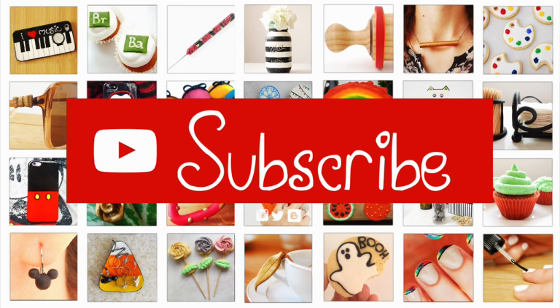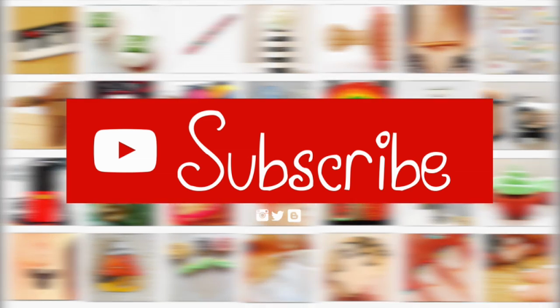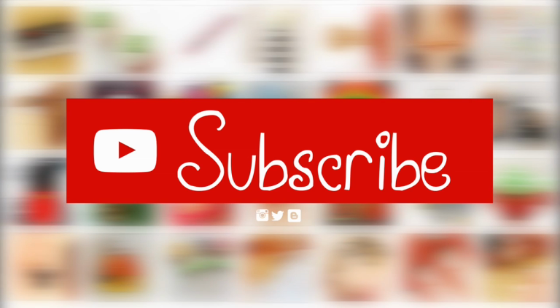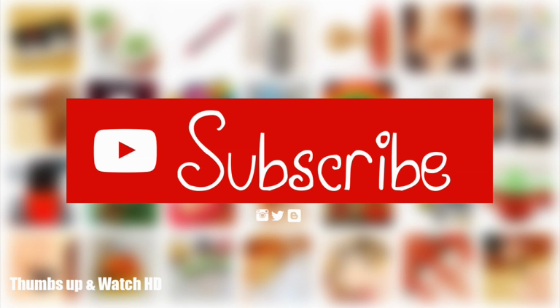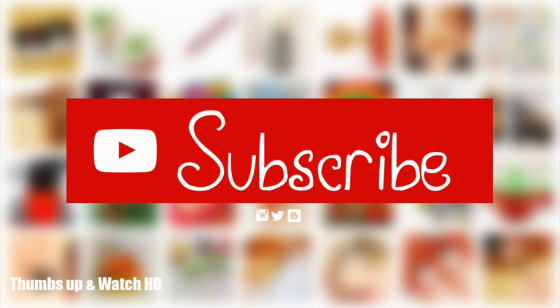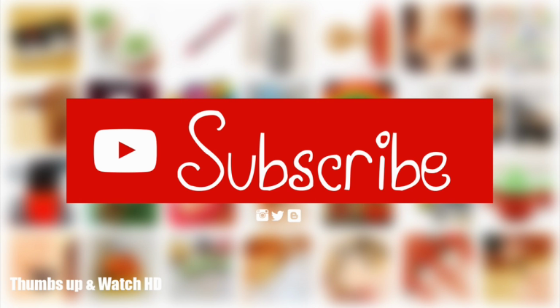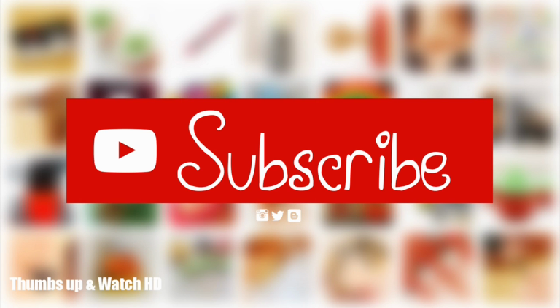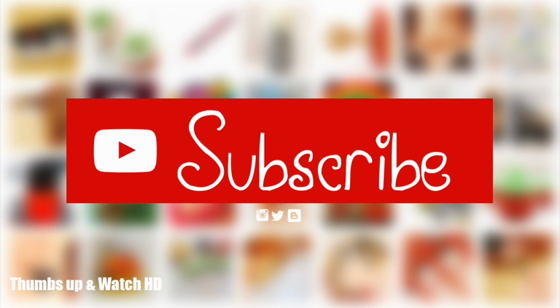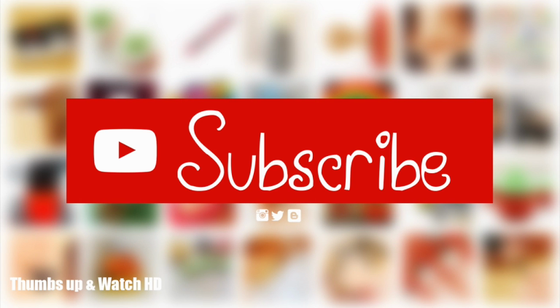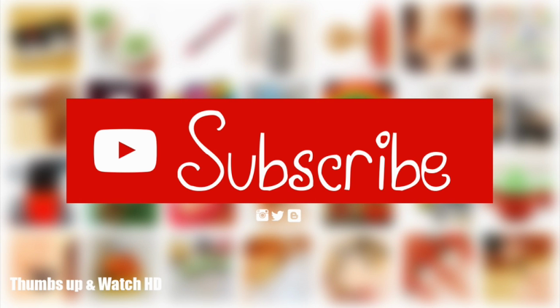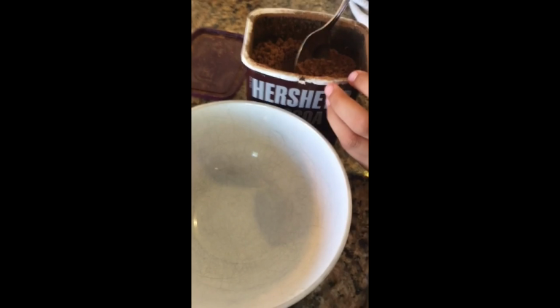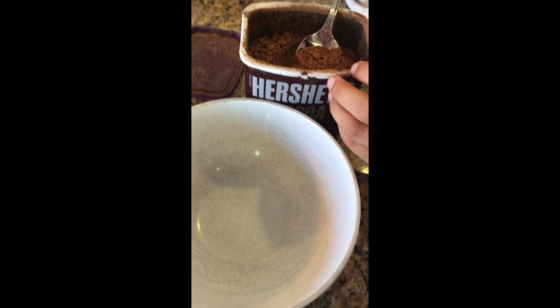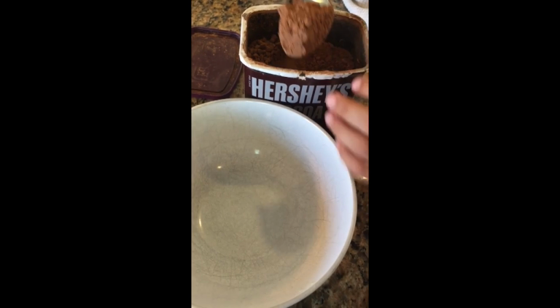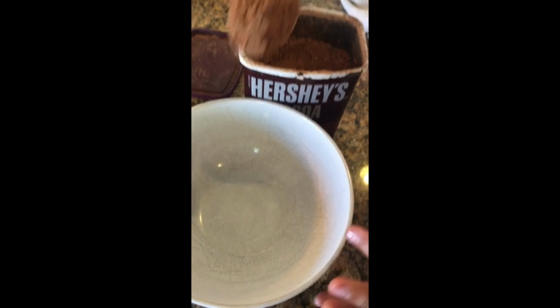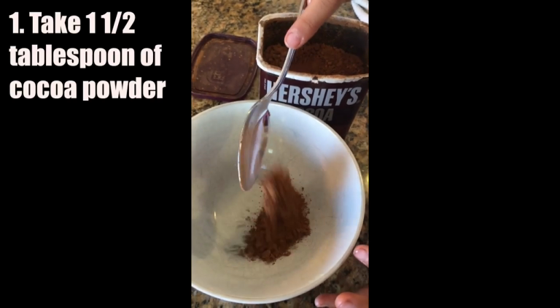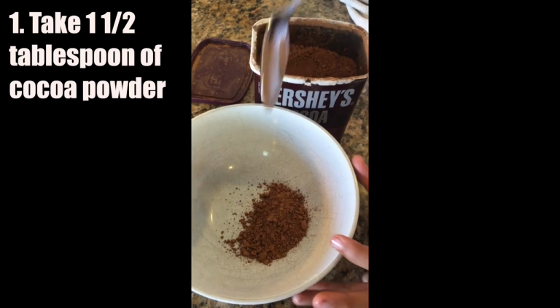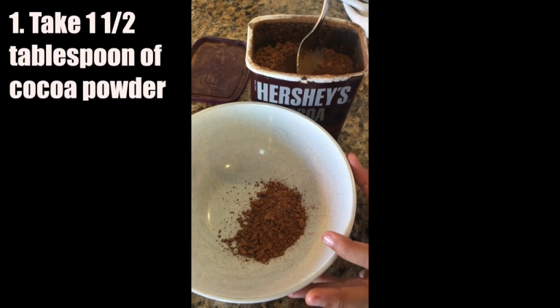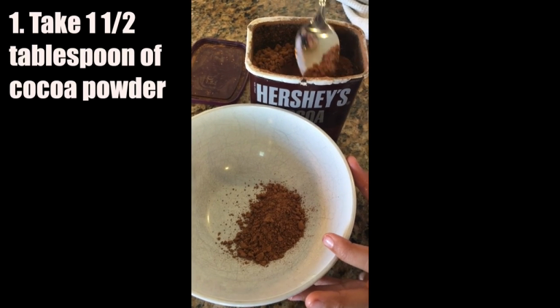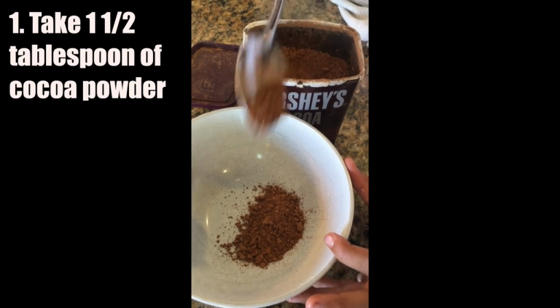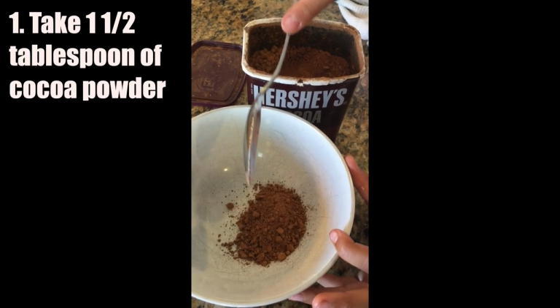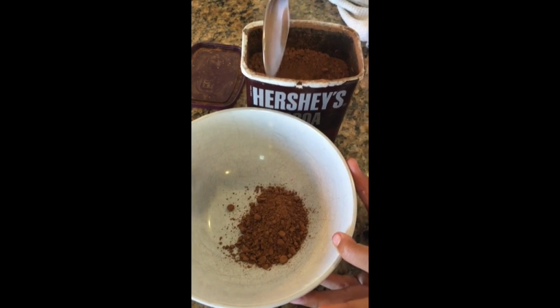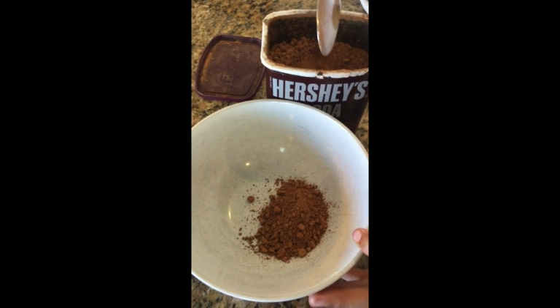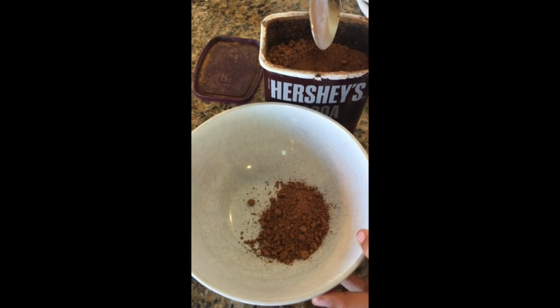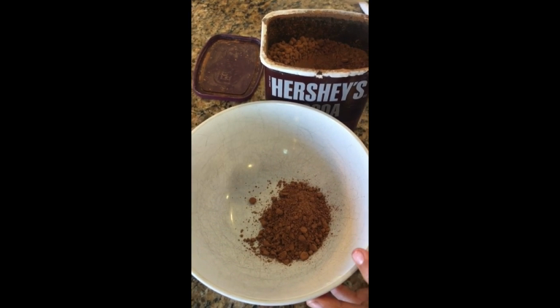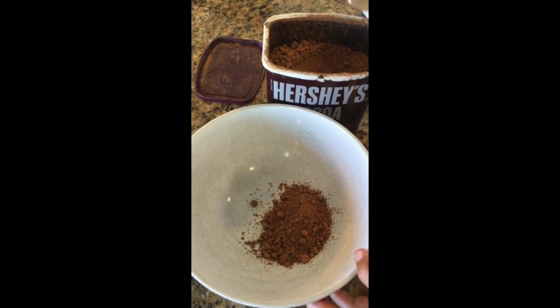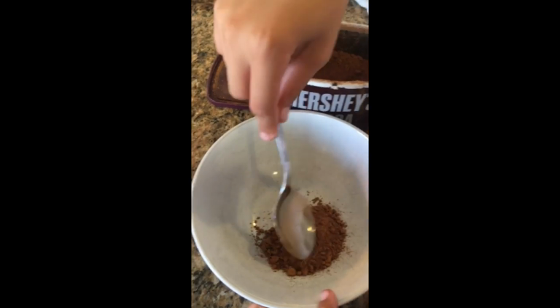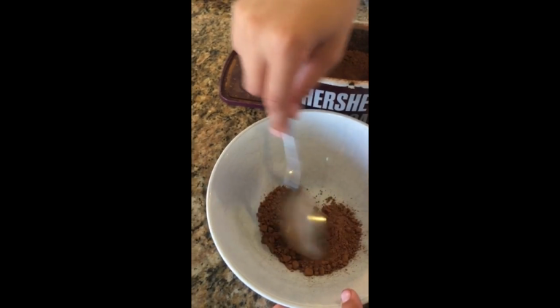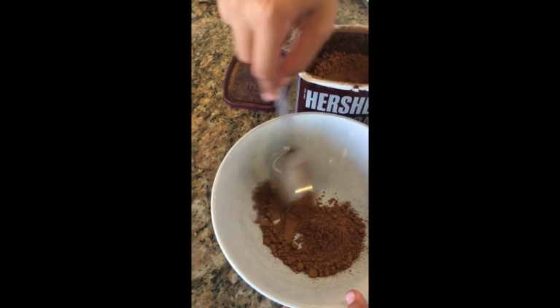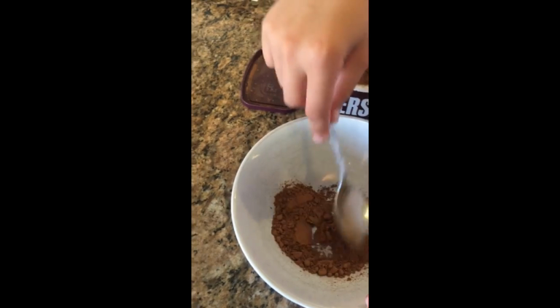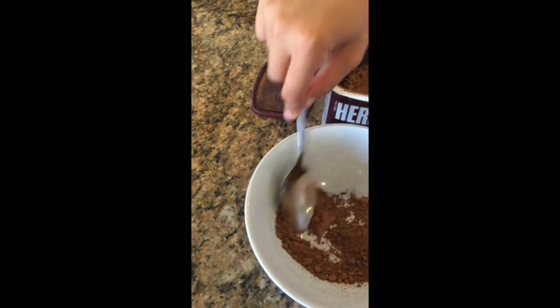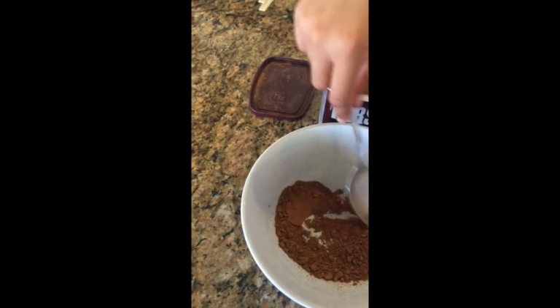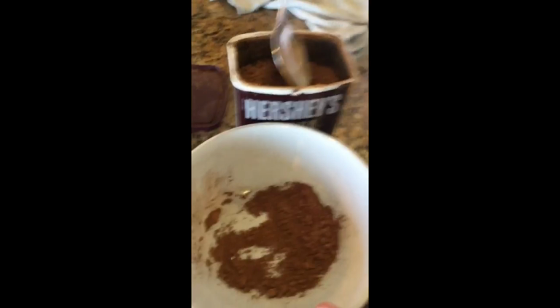Hey guys, it's Renee. Welcome to this baking video. This video is going to be different because my niece is baking in this case also. This footage is from my phone because I forgot my camera. In this case, we're going to be just working on the frosting itself.